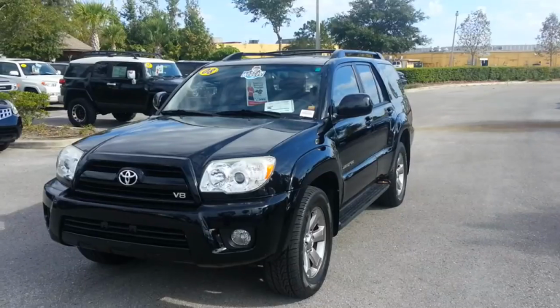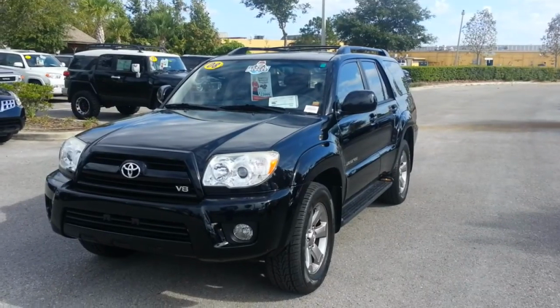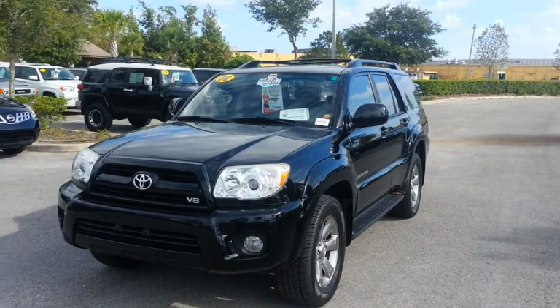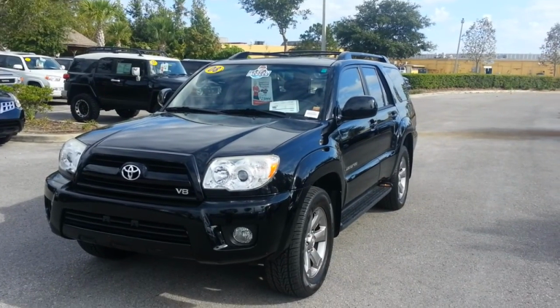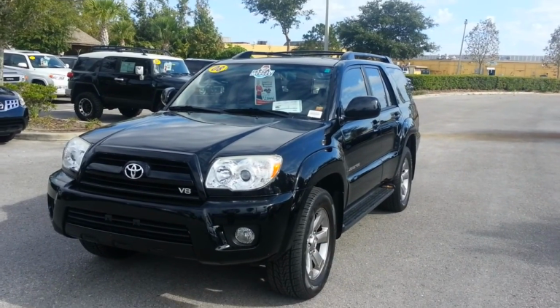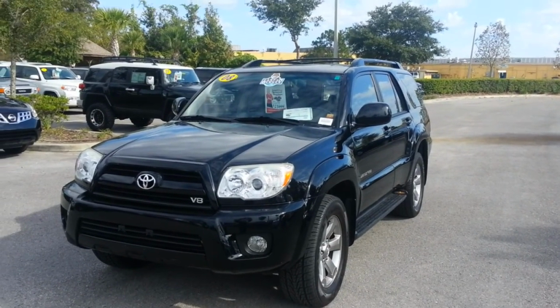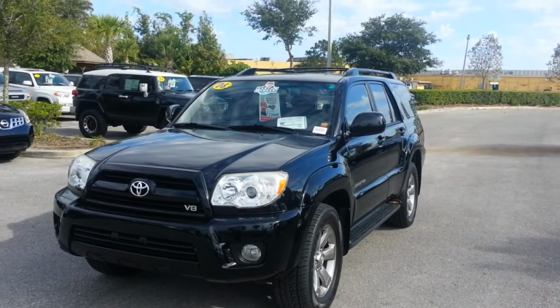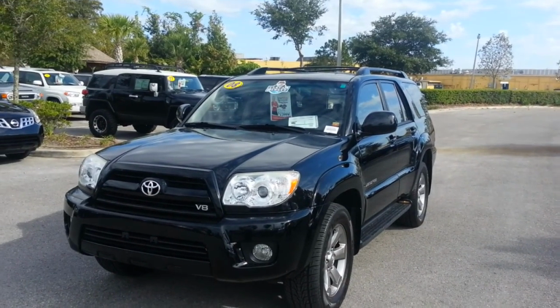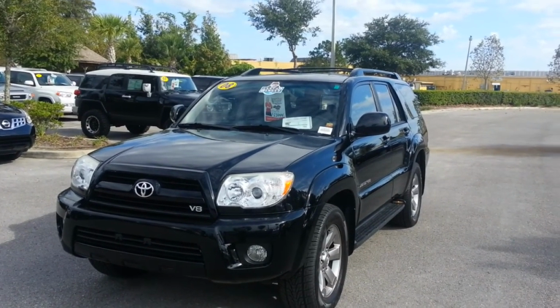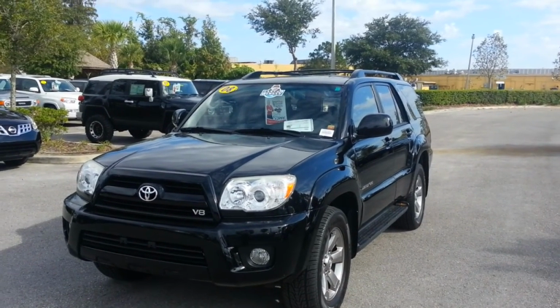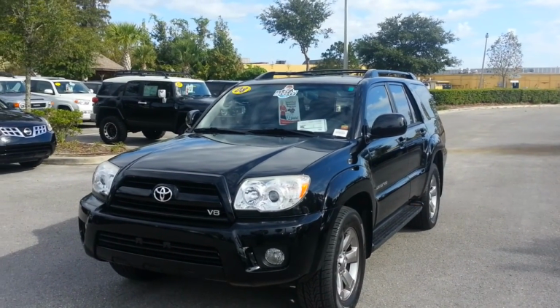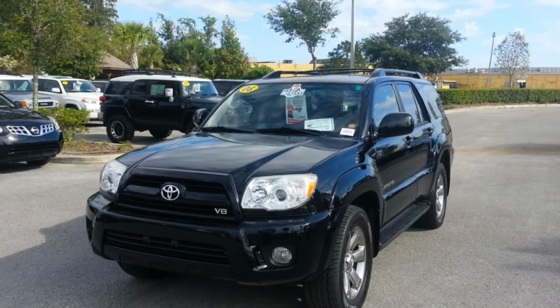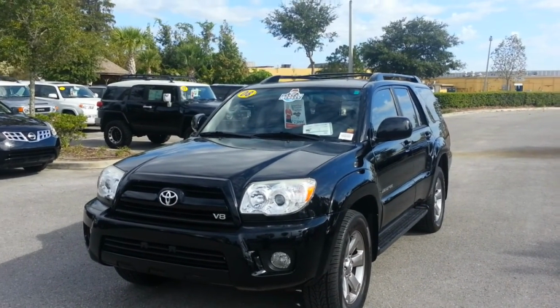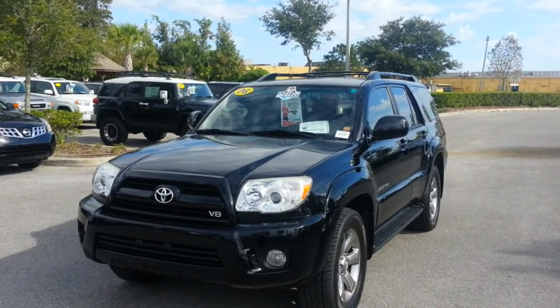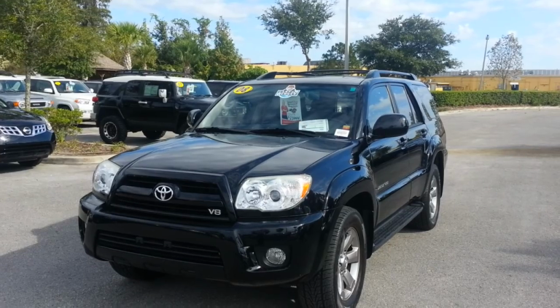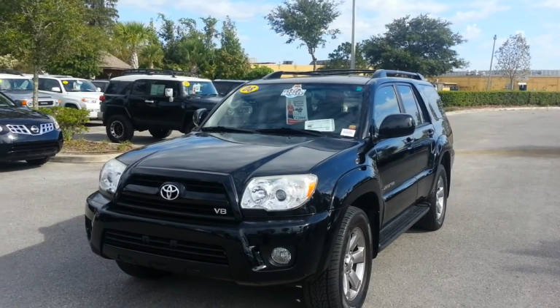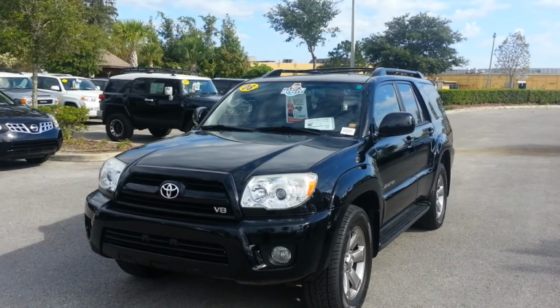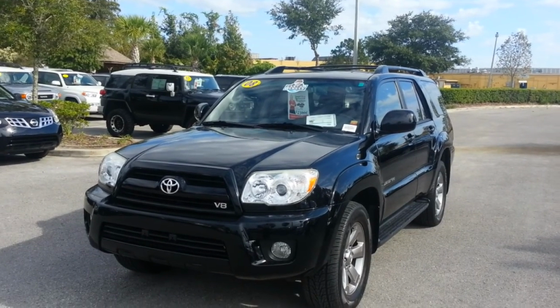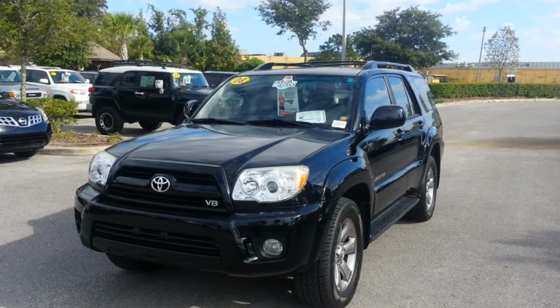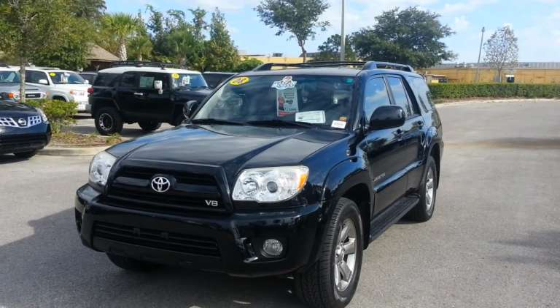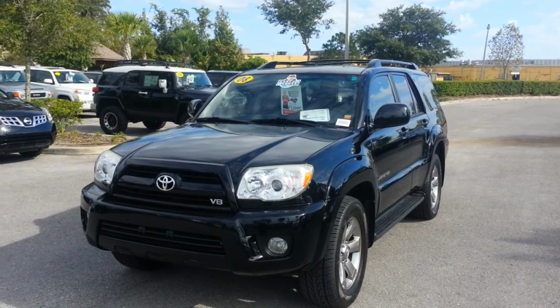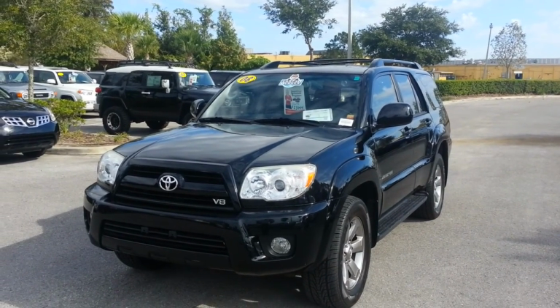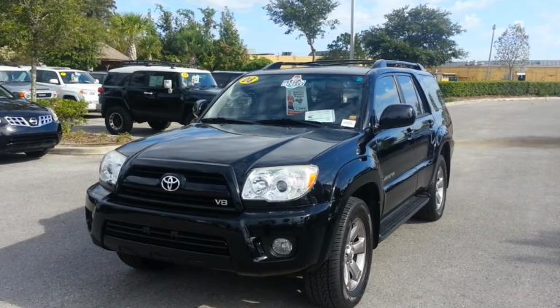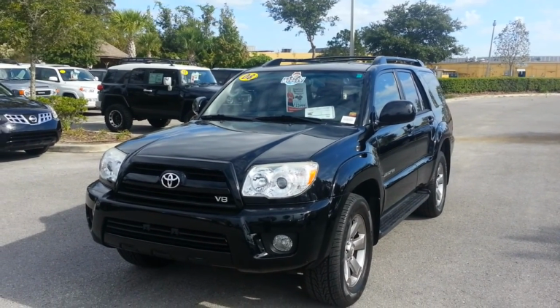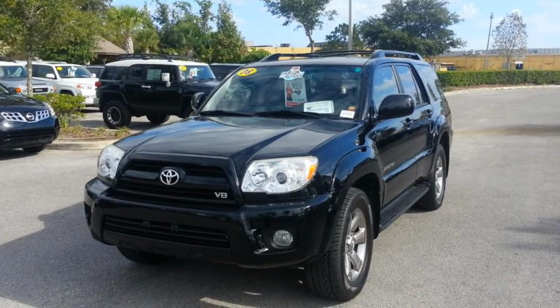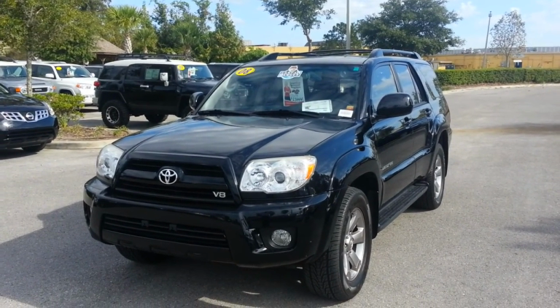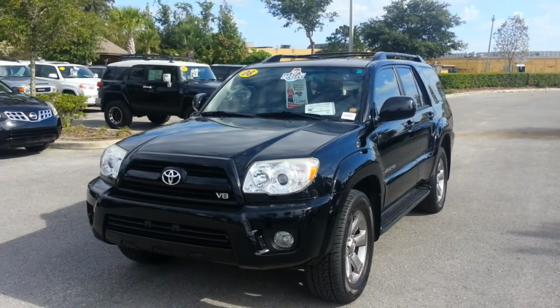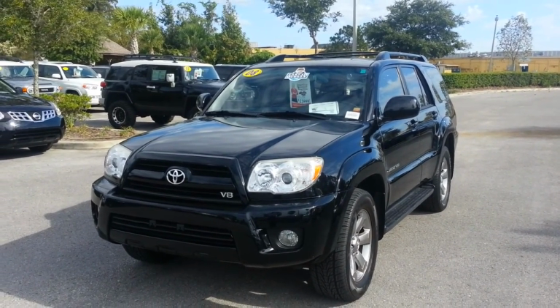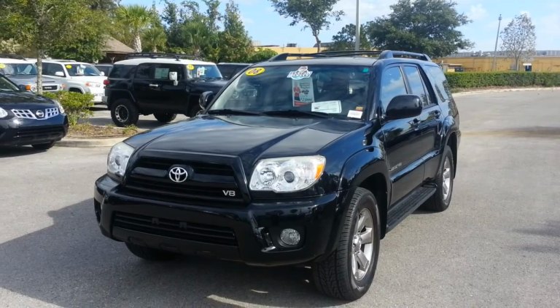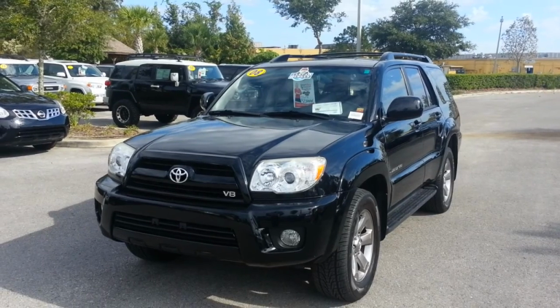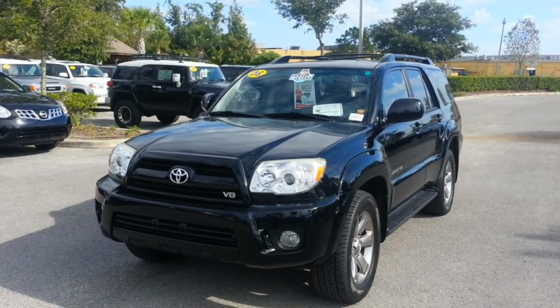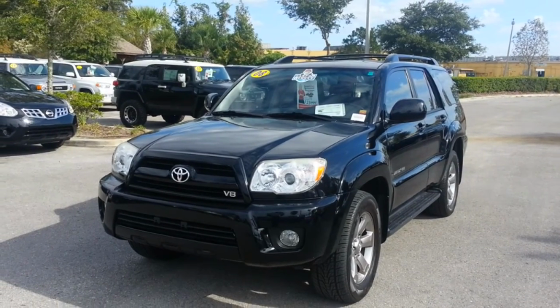Good morning Mrs. Molina, Jack Peck here at Wesley Chapel Toyota. I'm taking a short video of this 2008 Toyota 4Runner. I know you're dealing with Eric Riley, but Eric's spending the day with his family, so I told him I'd take a short video and send it your way.